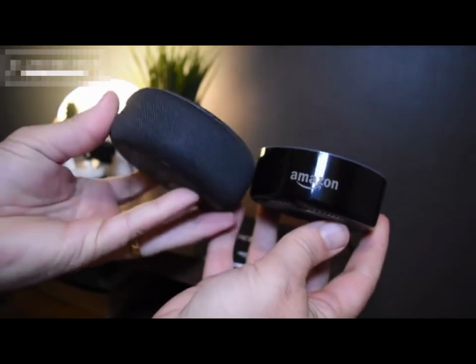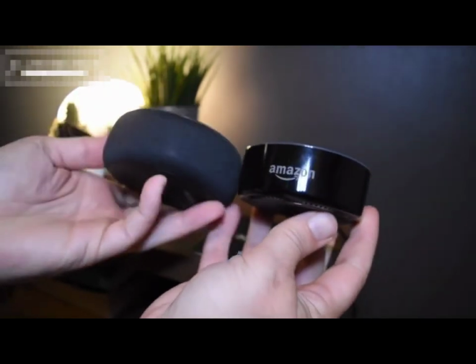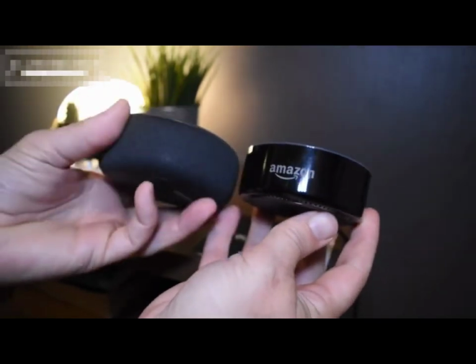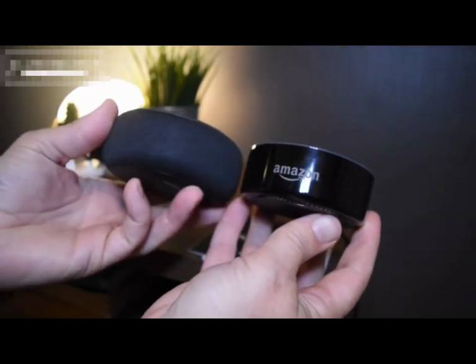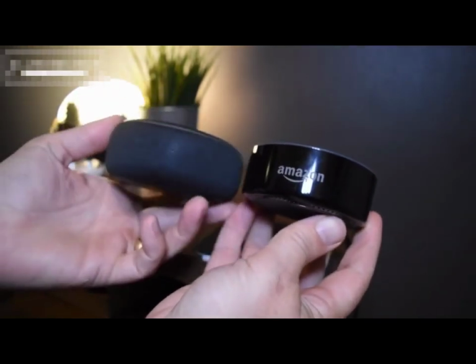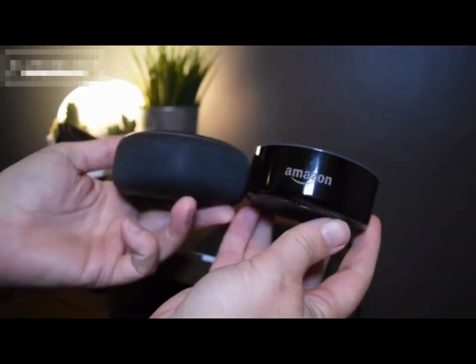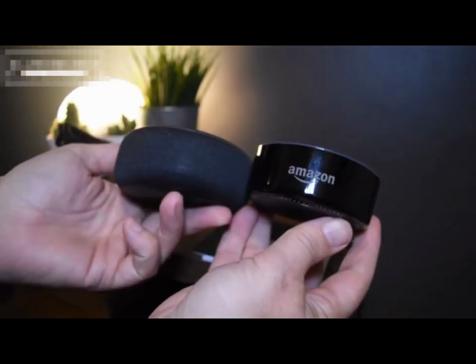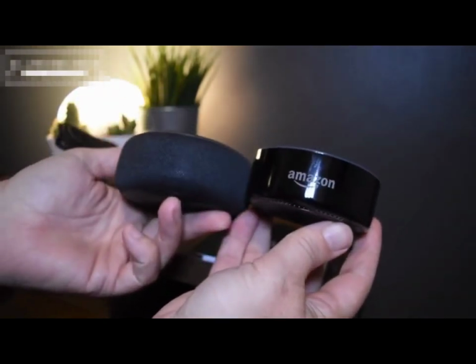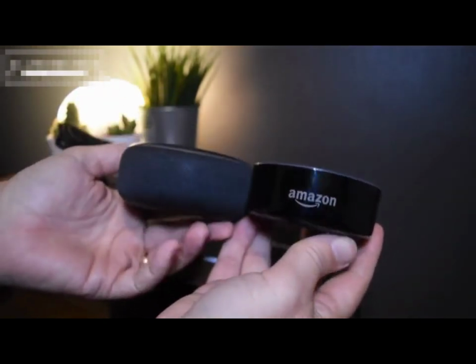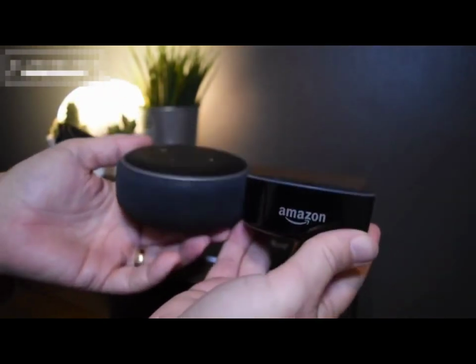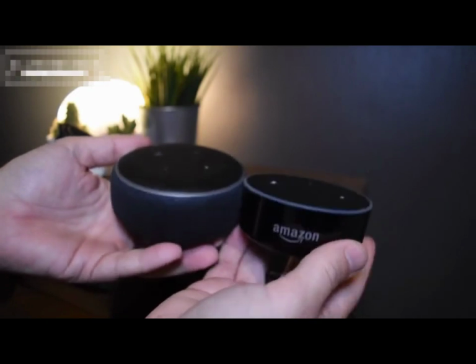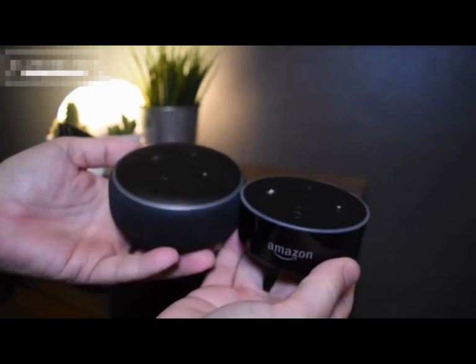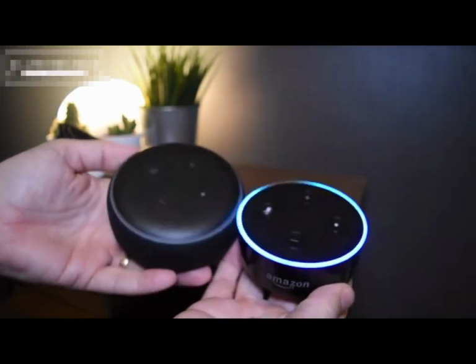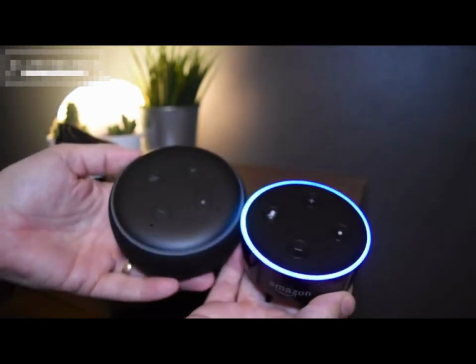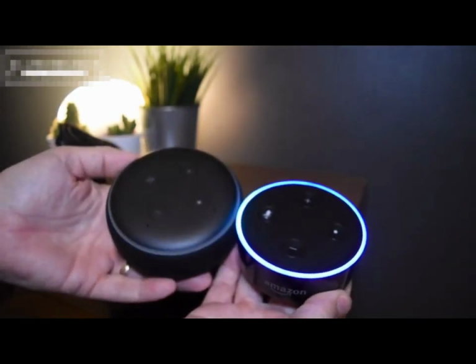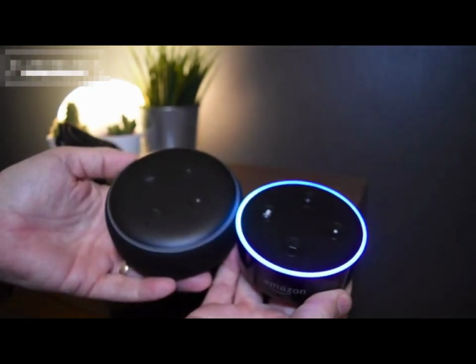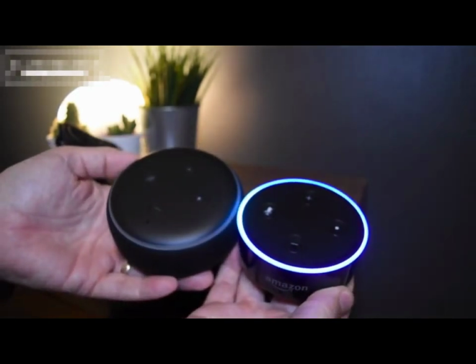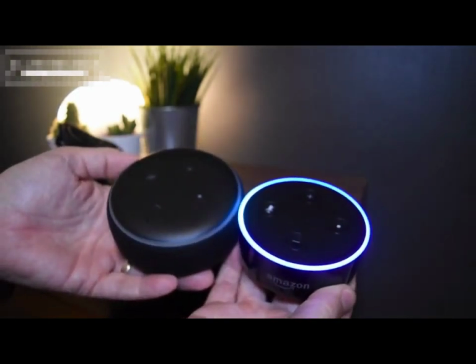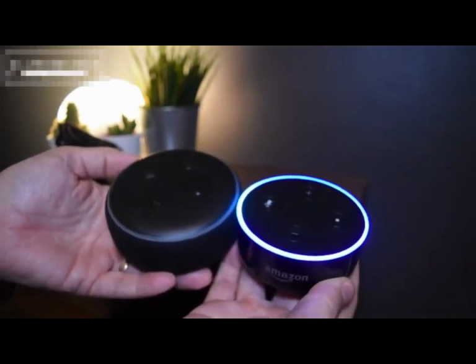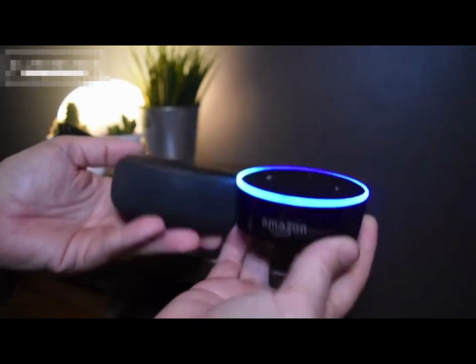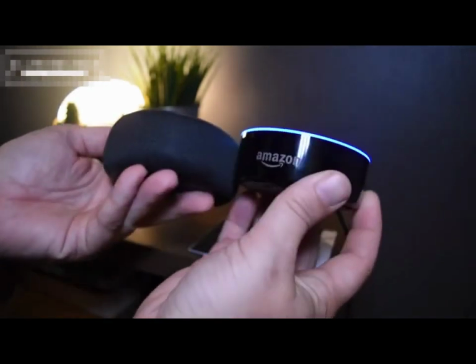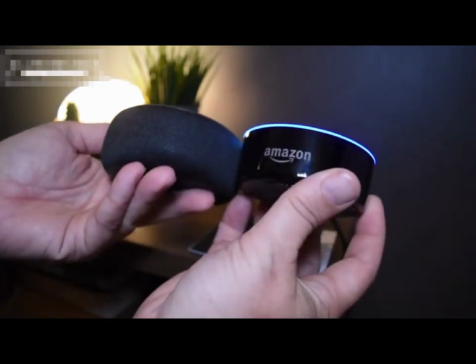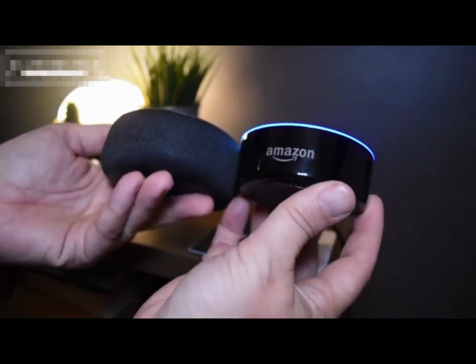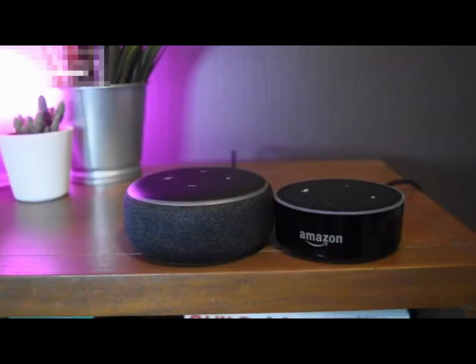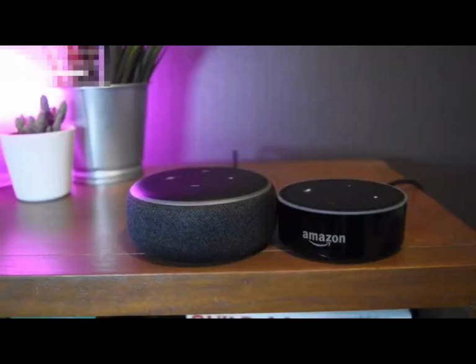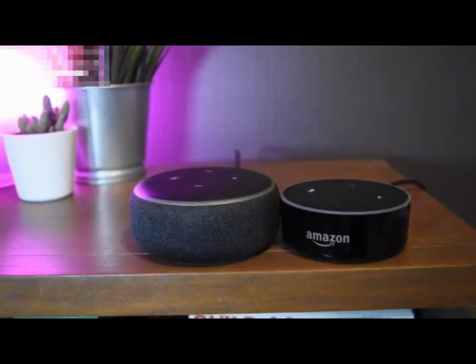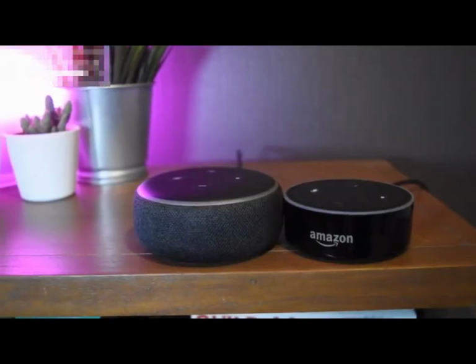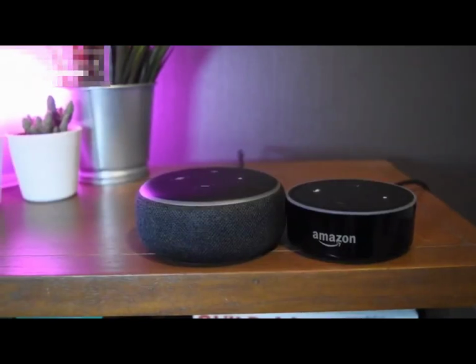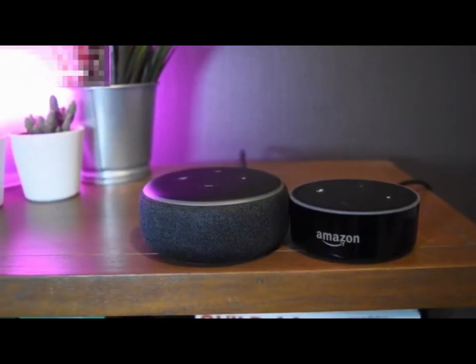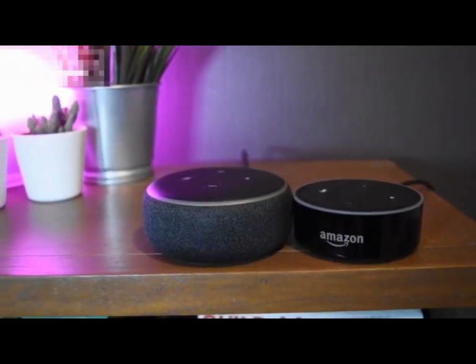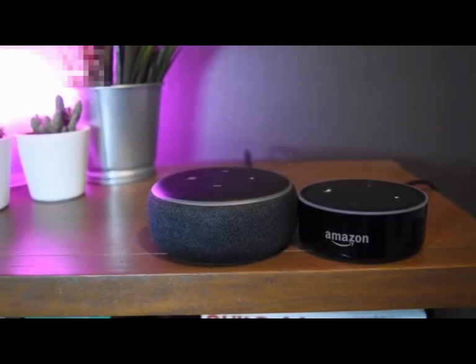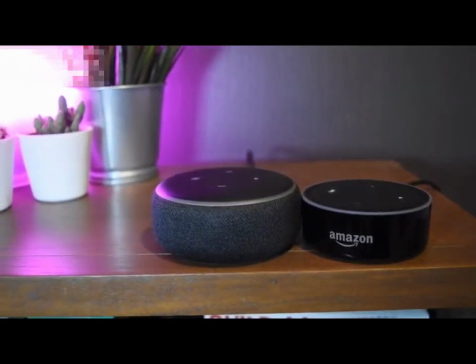It seems to be popular with all of these little devices that they come in this fabric, and it does feel quality — it feels like a premium product. I think it was a very good move losing the Amazon logo because I just don't think people need to see that.